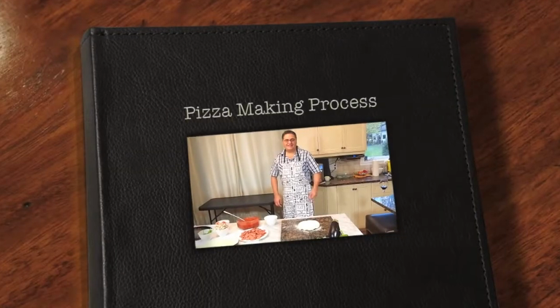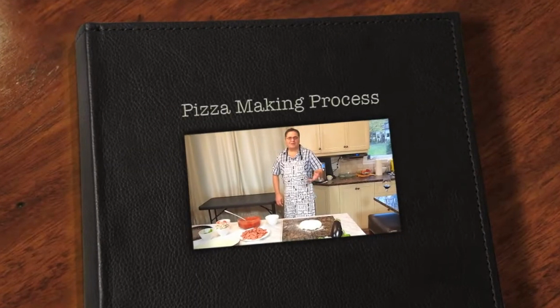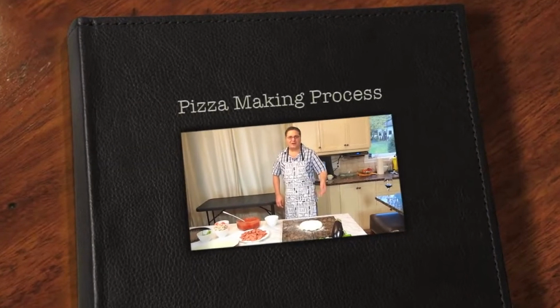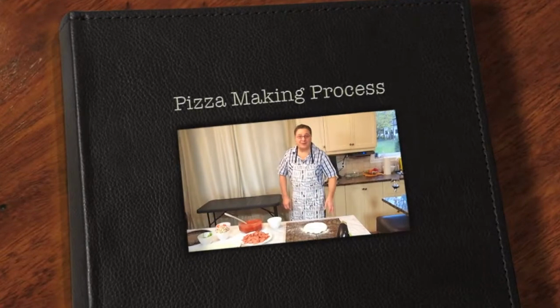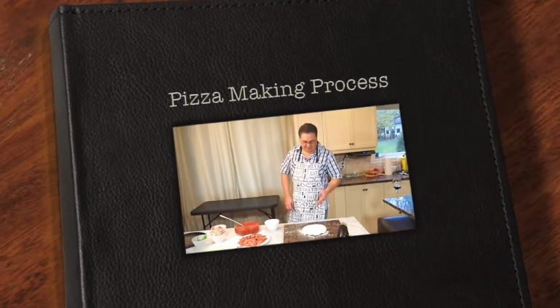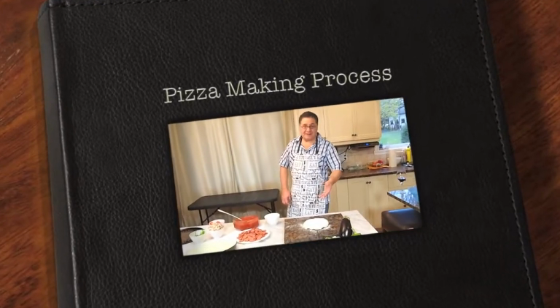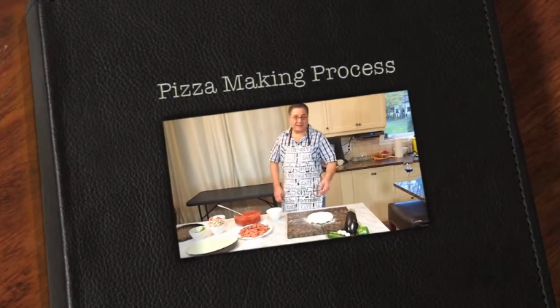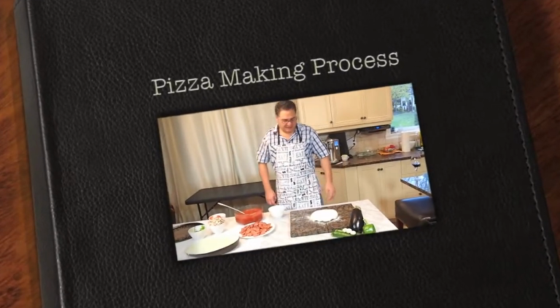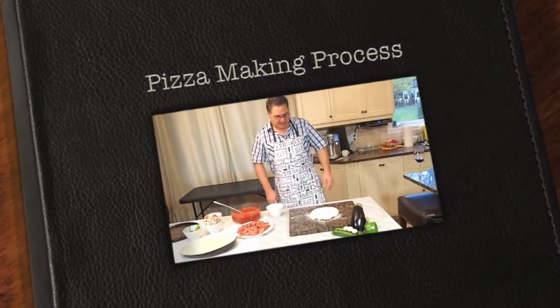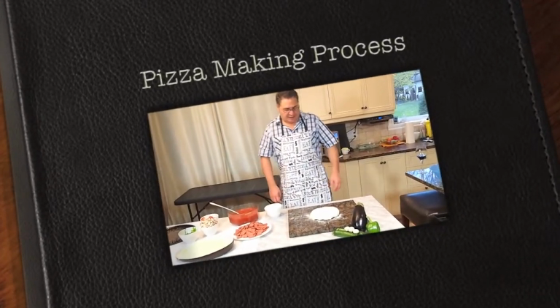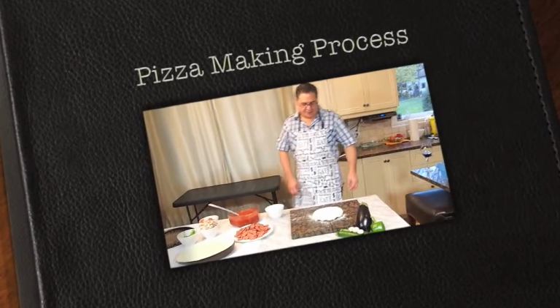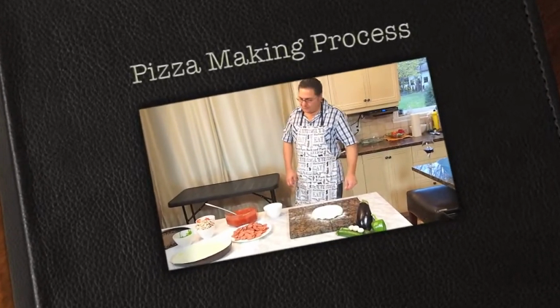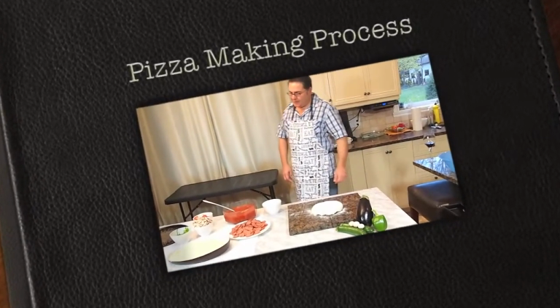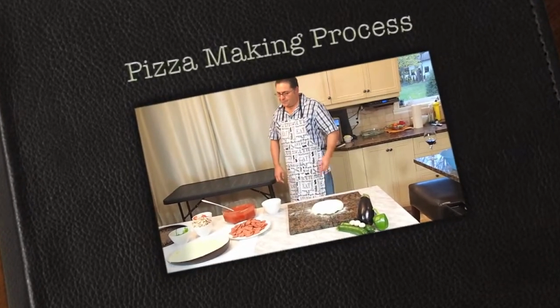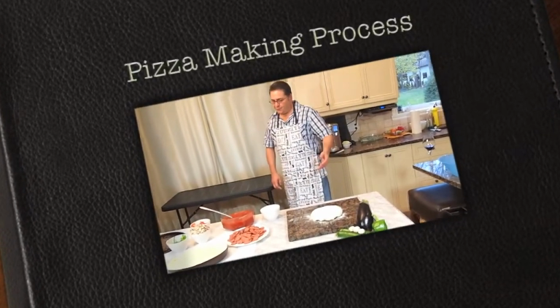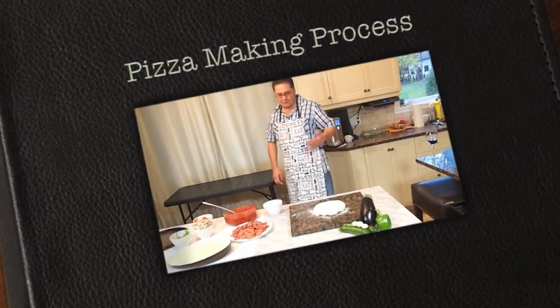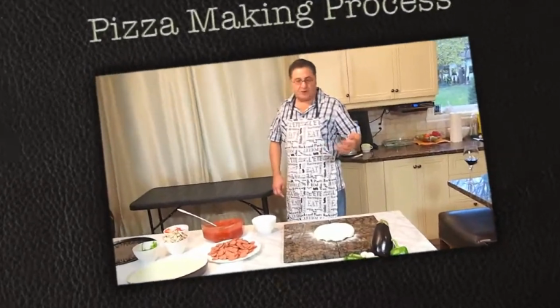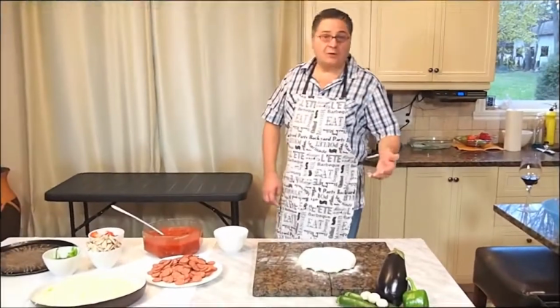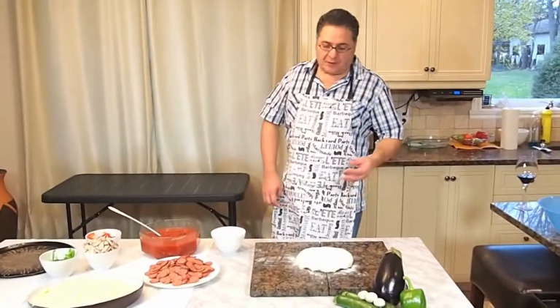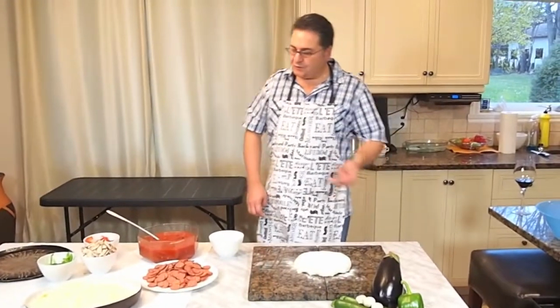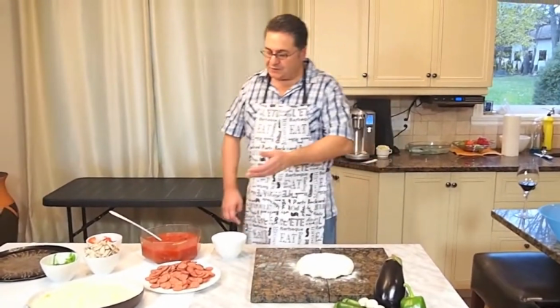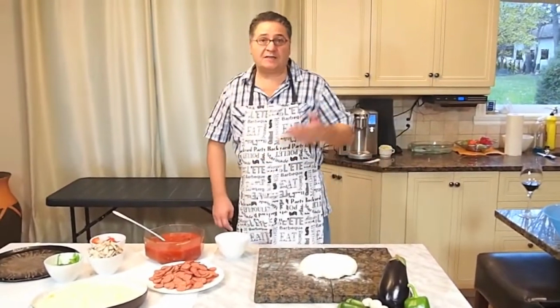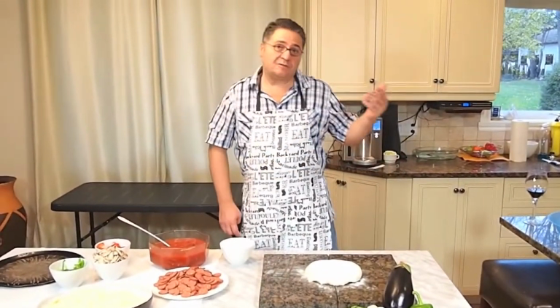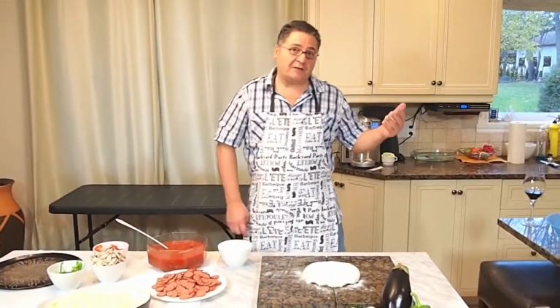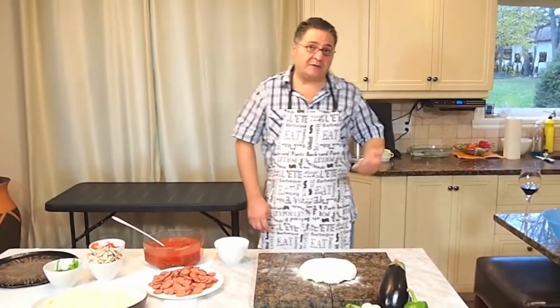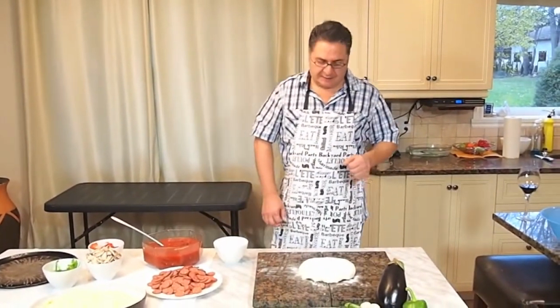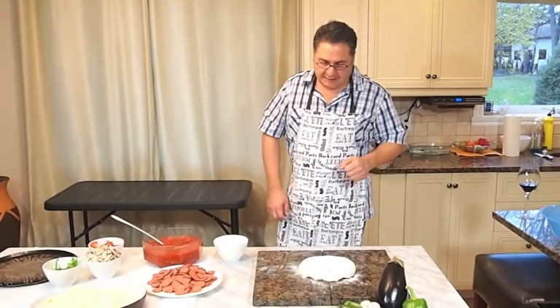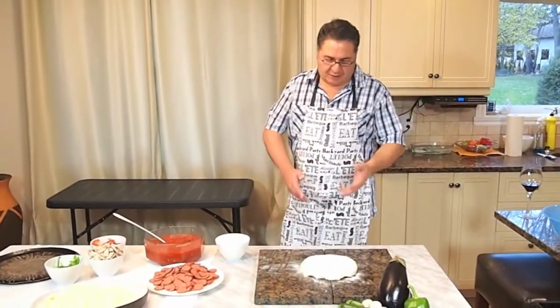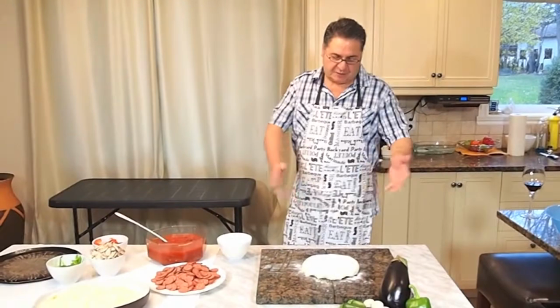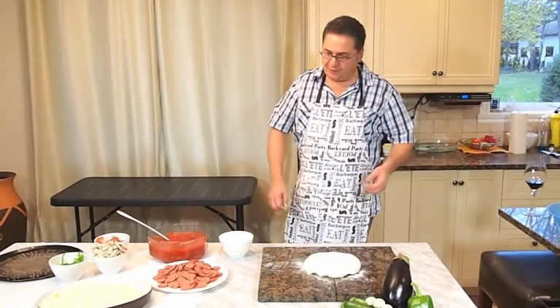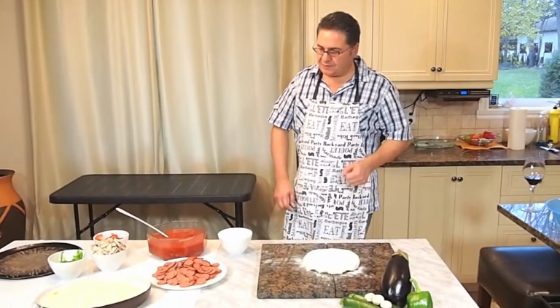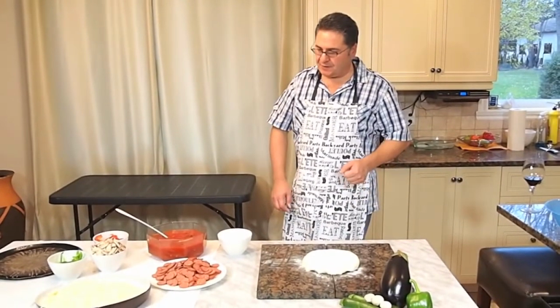Welcome to part 3: pizza making. We started the program with part 1, which was the dough, part 2 which was the sauce which my wife Elena made, and now we're going to start part 3, which is the pizza.